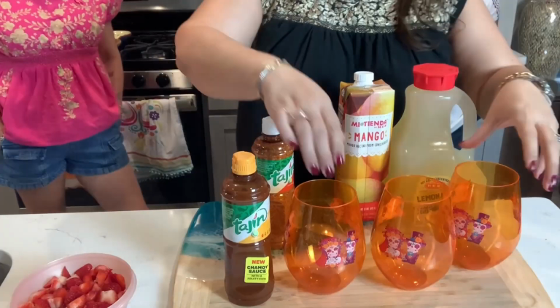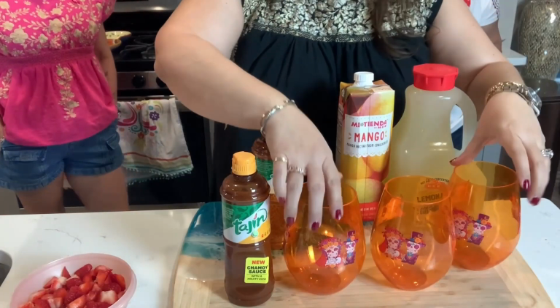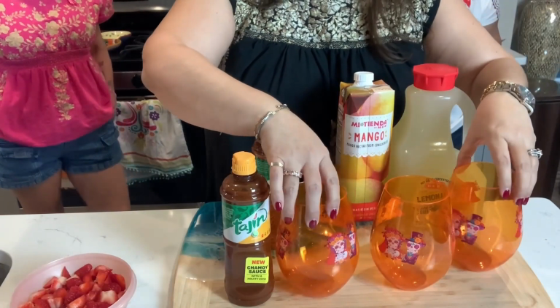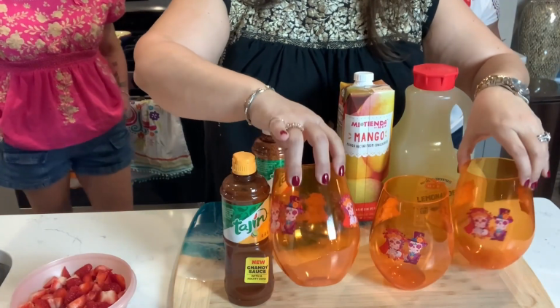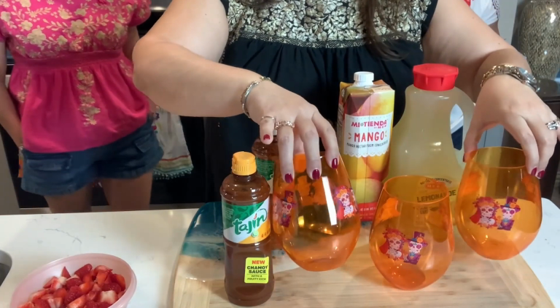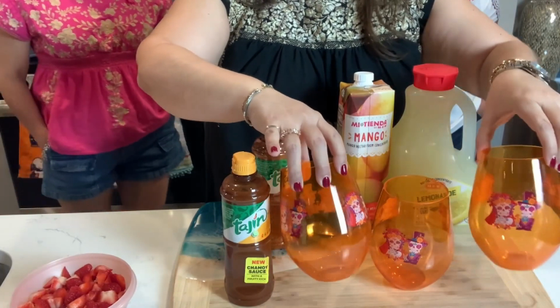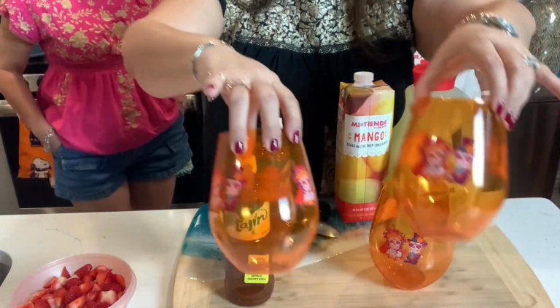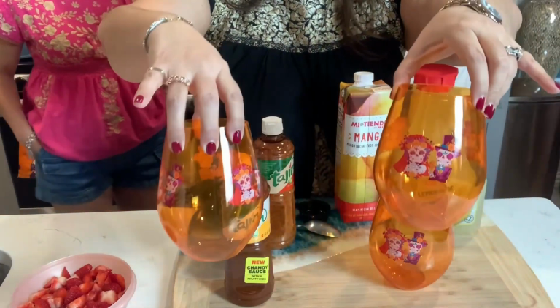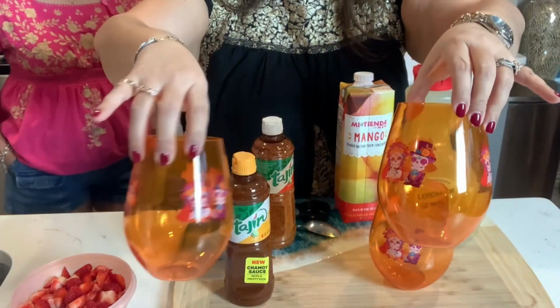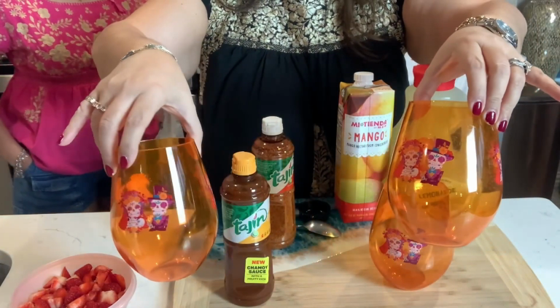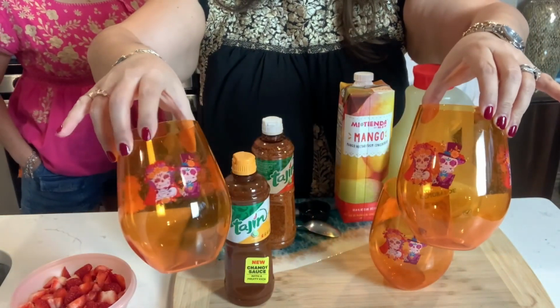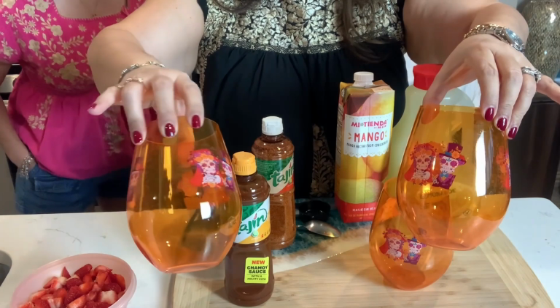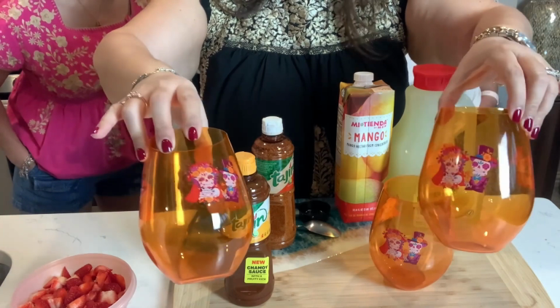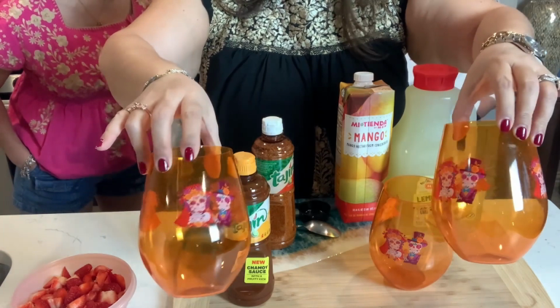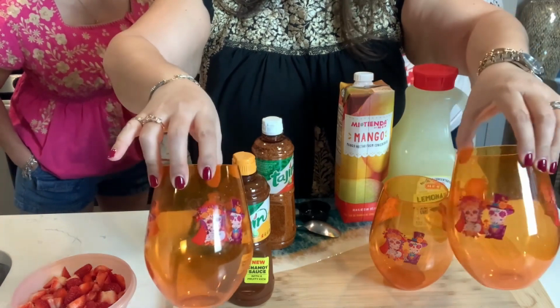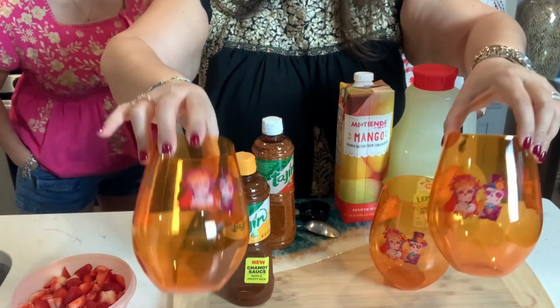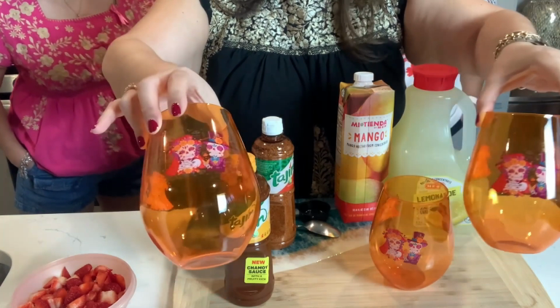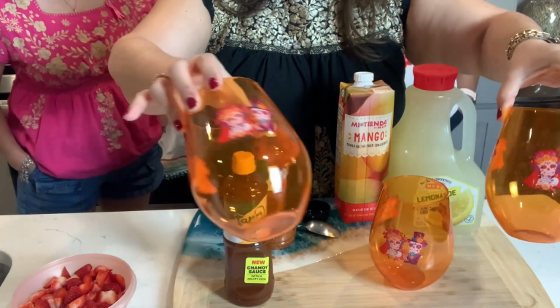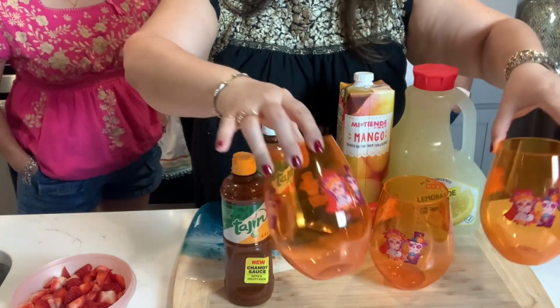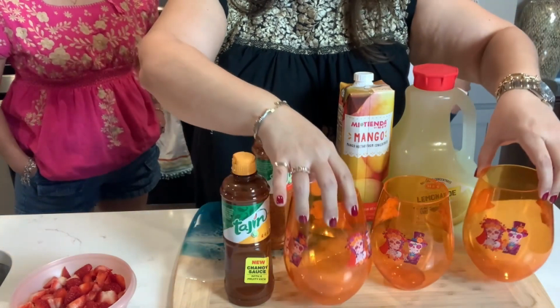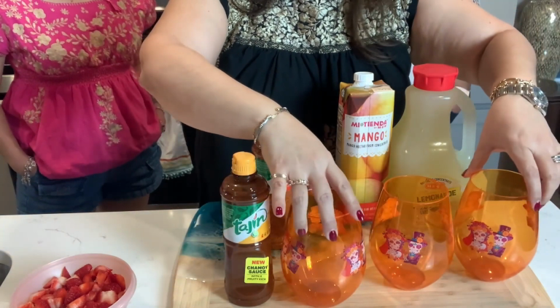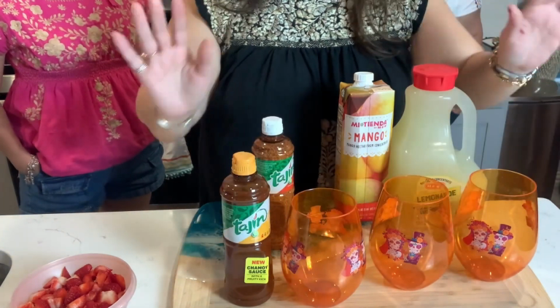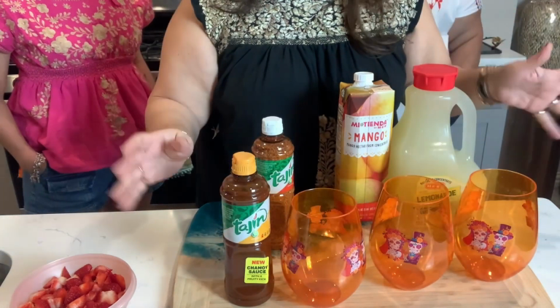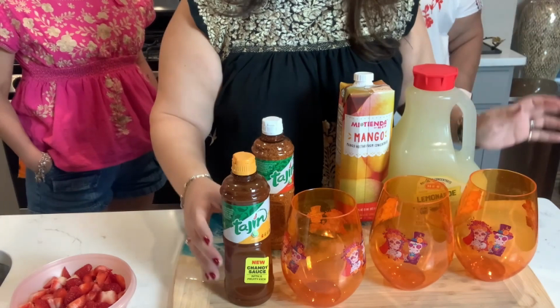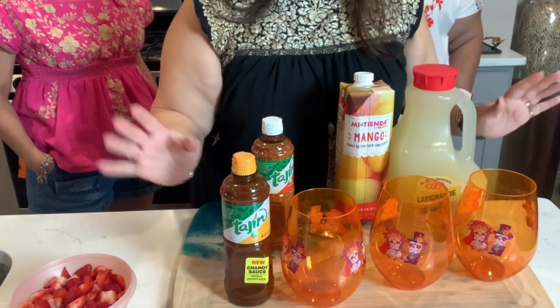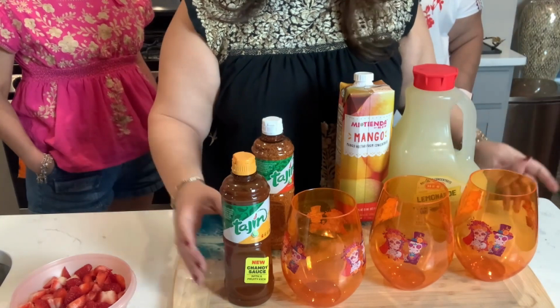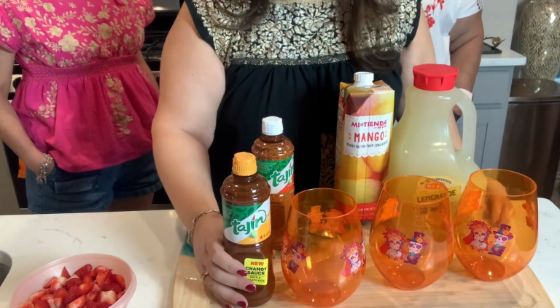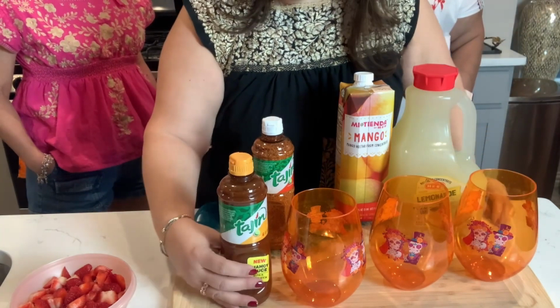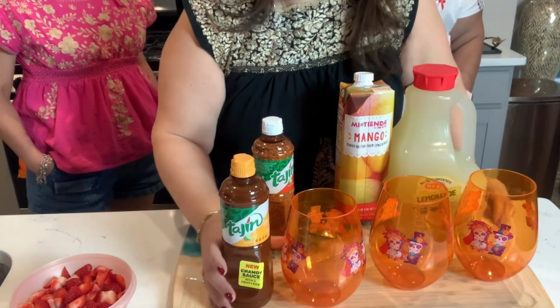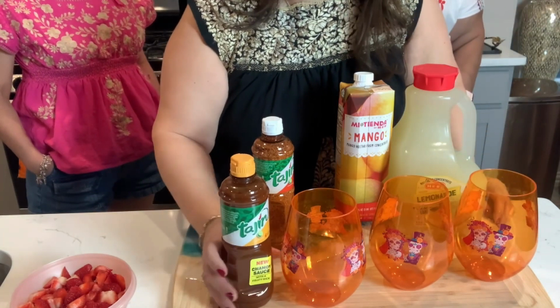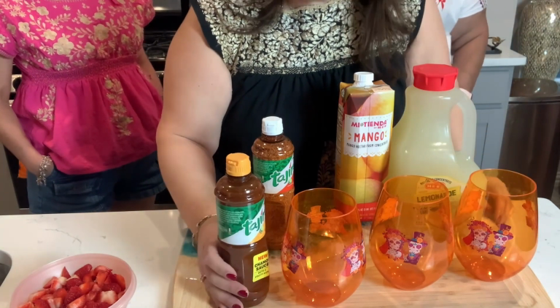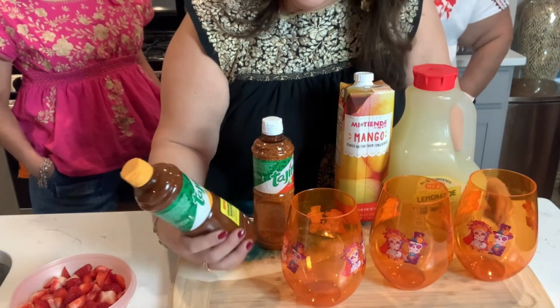We have these really cute, fun little glasses that Didi picked up. She ordered them from H-E-B in case you are here in Texas, but they actually have online stuff. And just word to the wise, this is not an H-E-B sponsored video, but these items were purchased there.